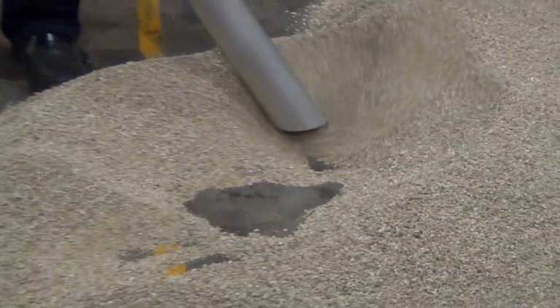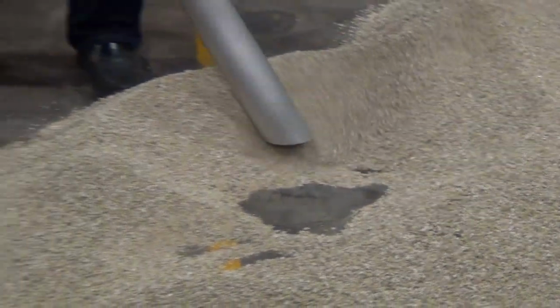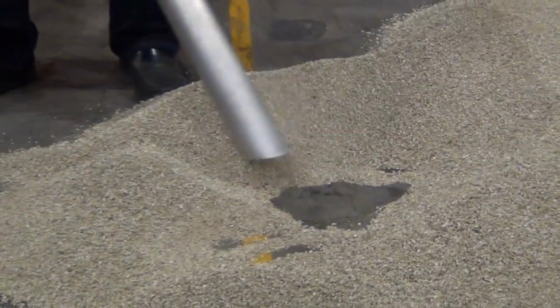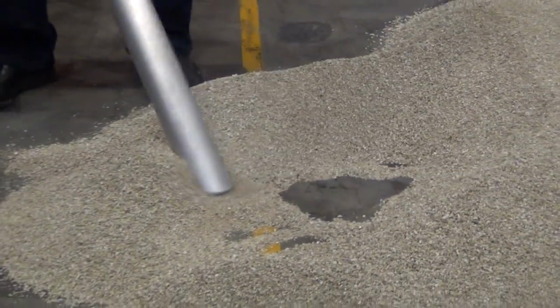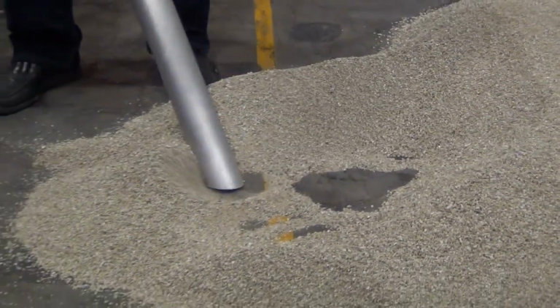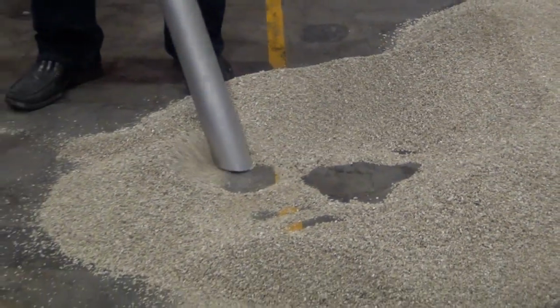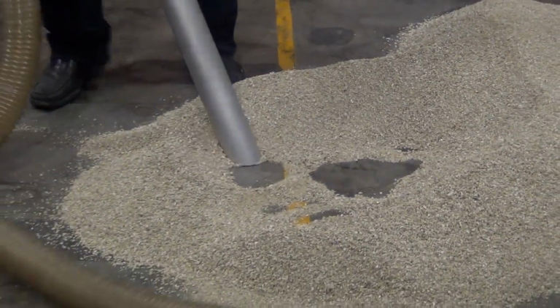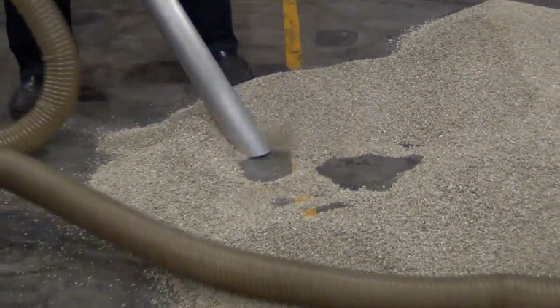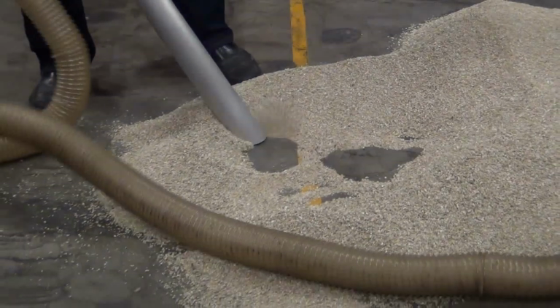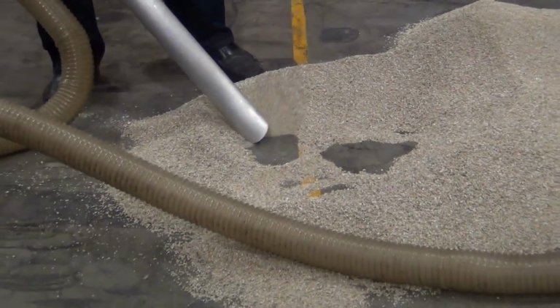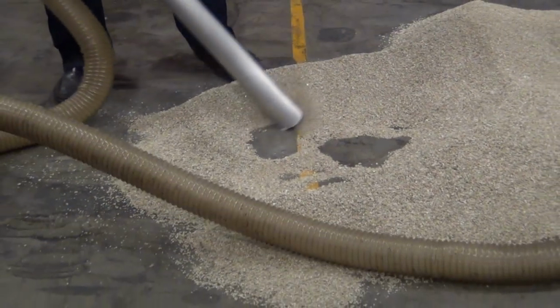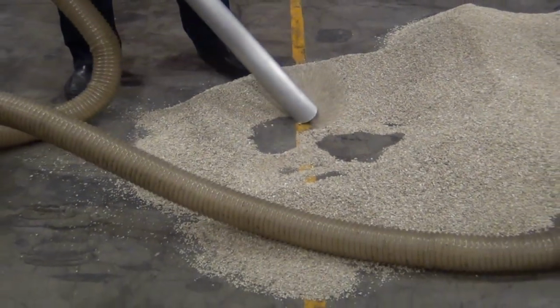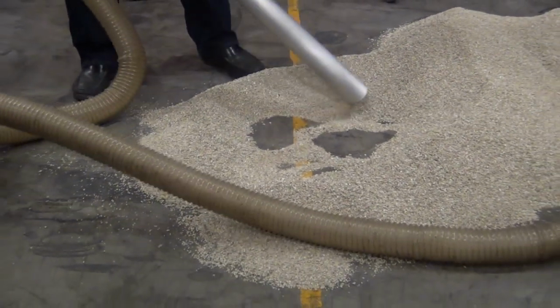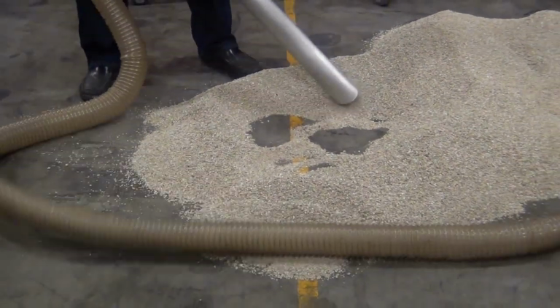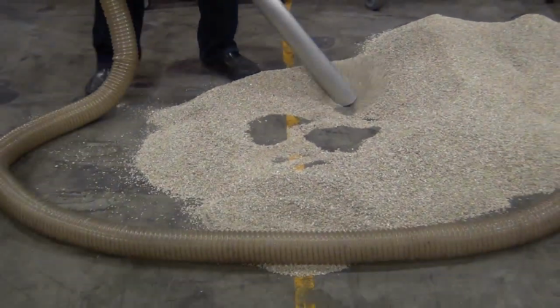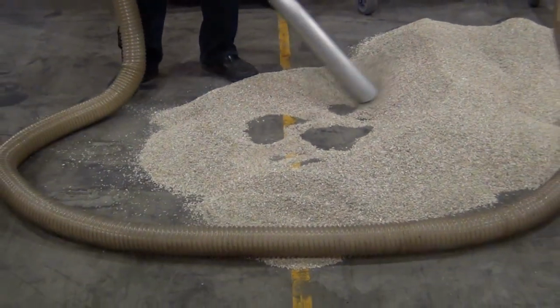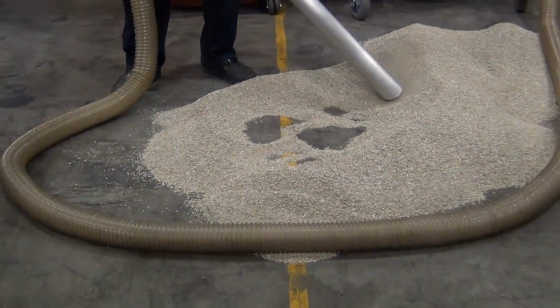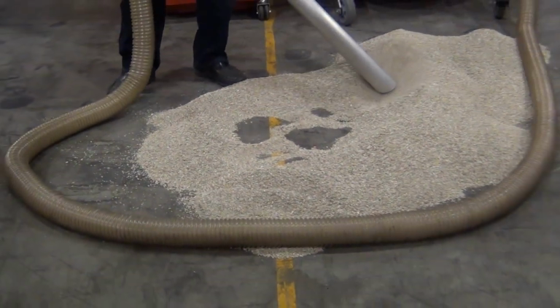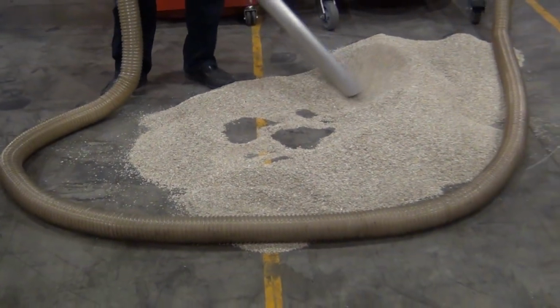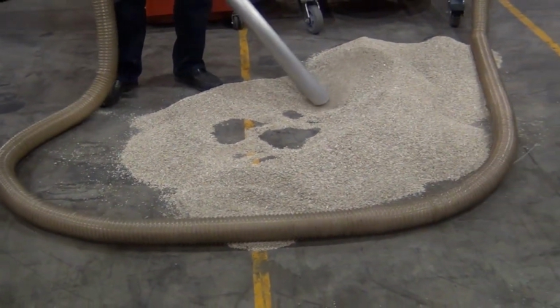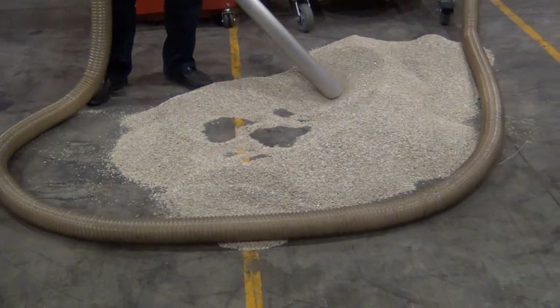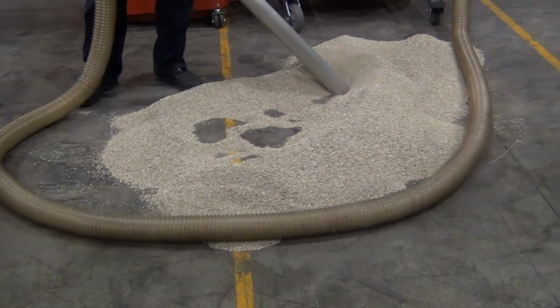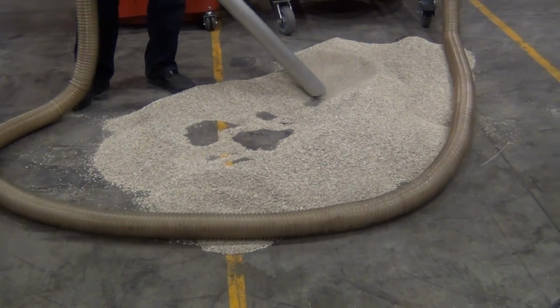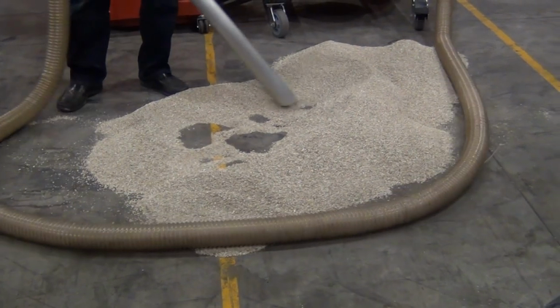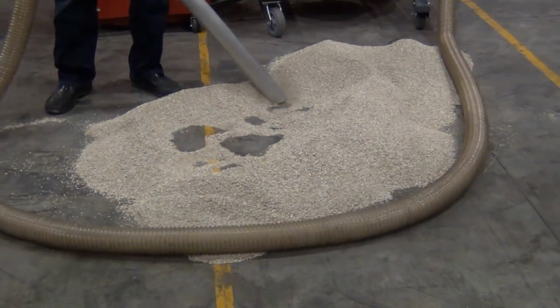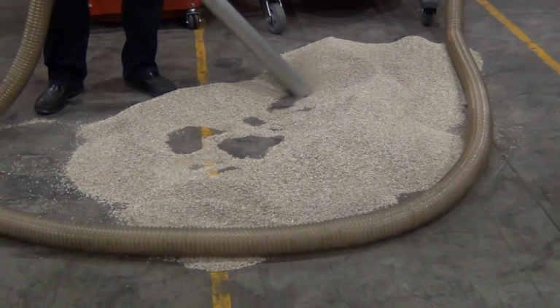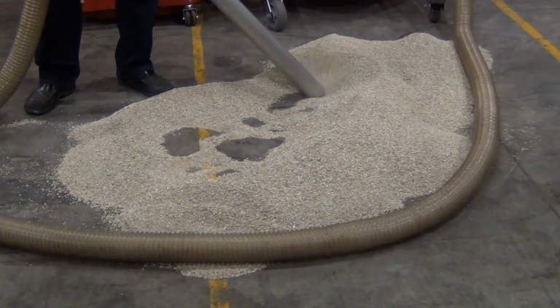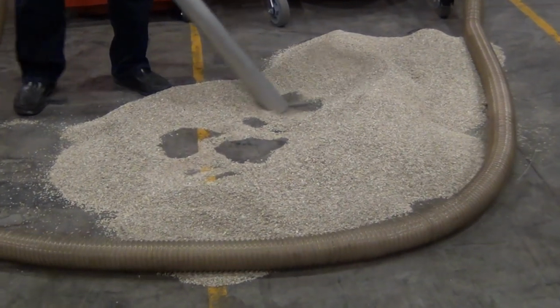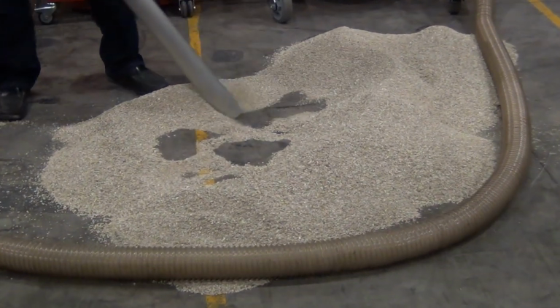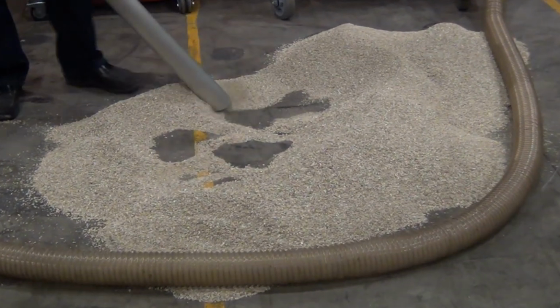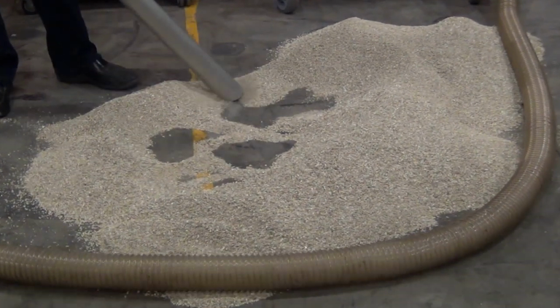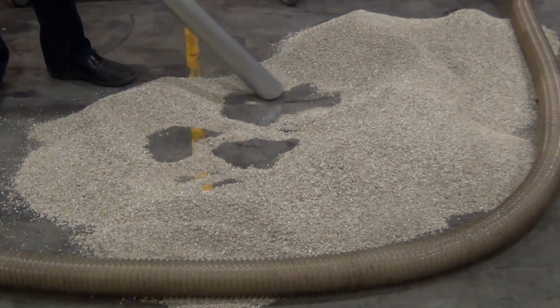Should you come across any building materials — nails, screws, pieces of wood — this vacuum system is completely protected, so it won't have any effects on the vacuum filters or the vacuum system at all.